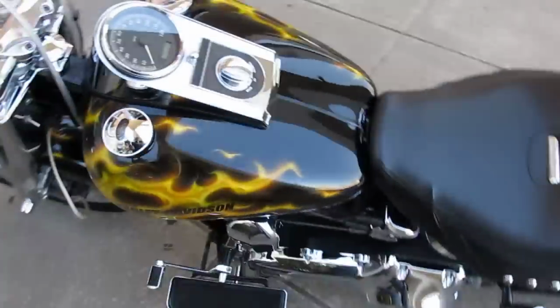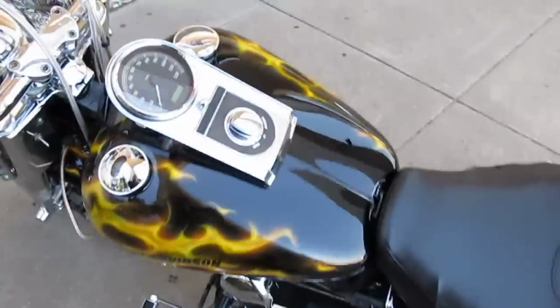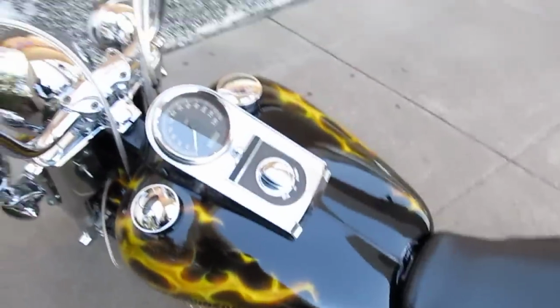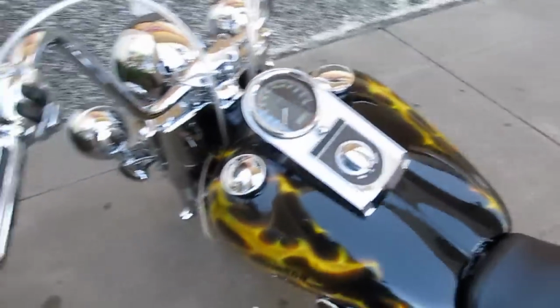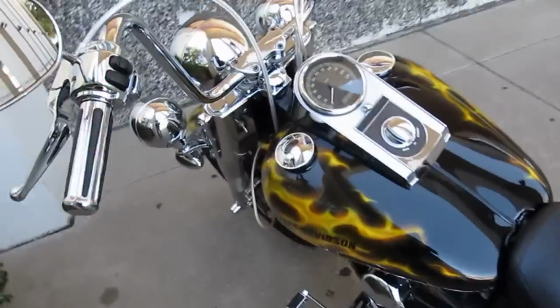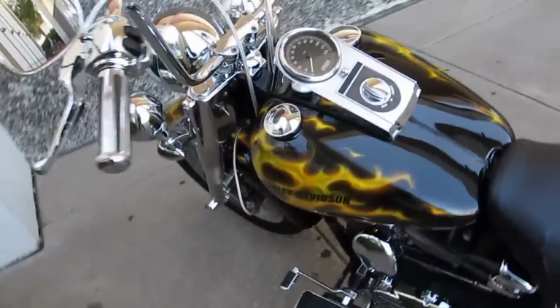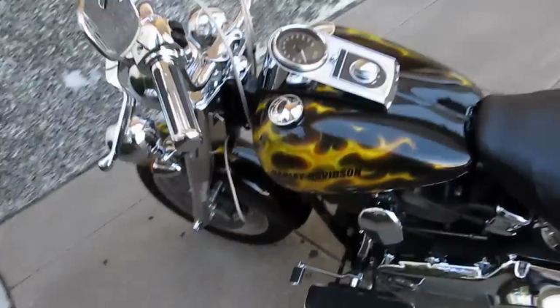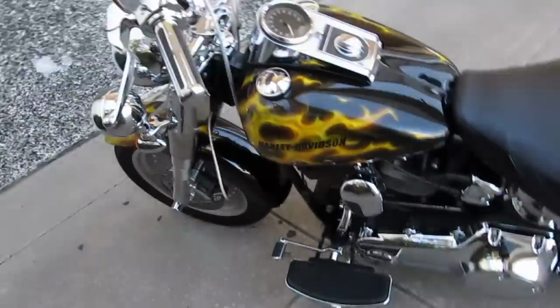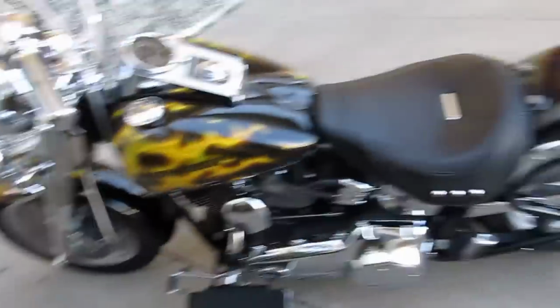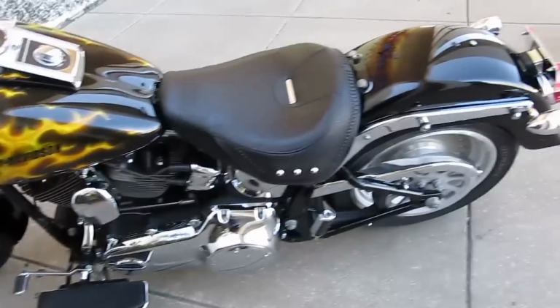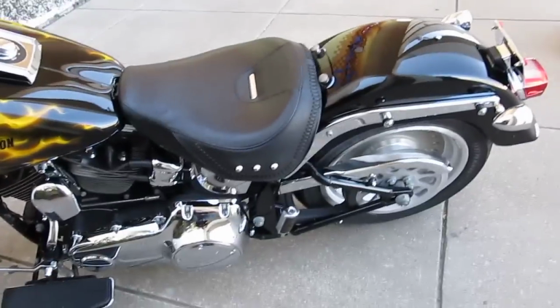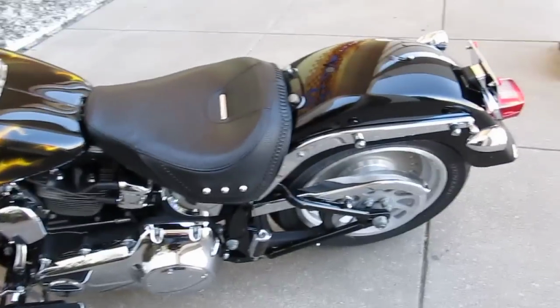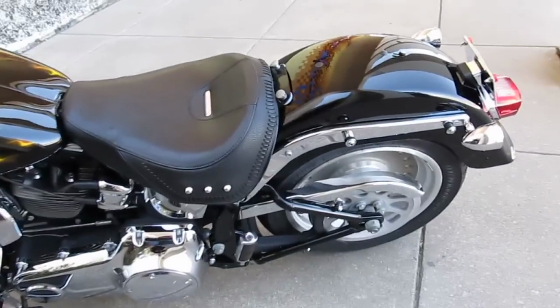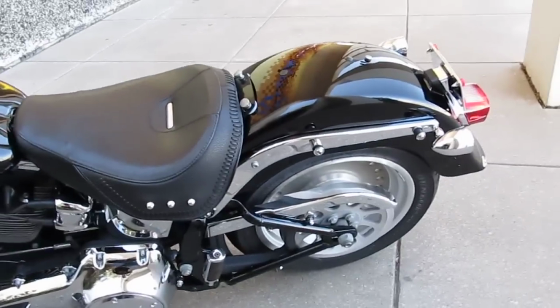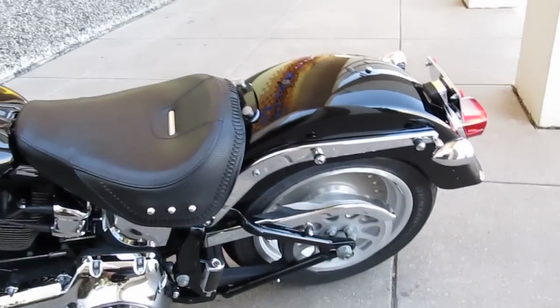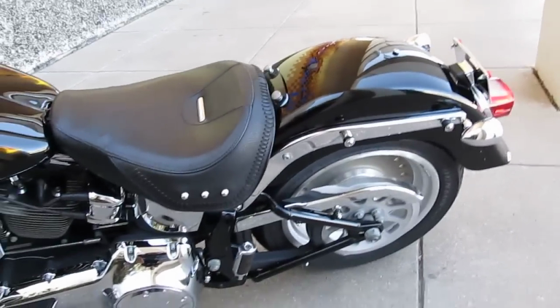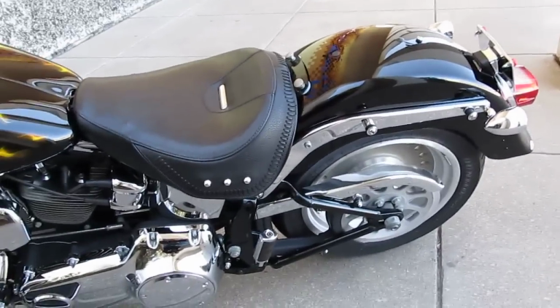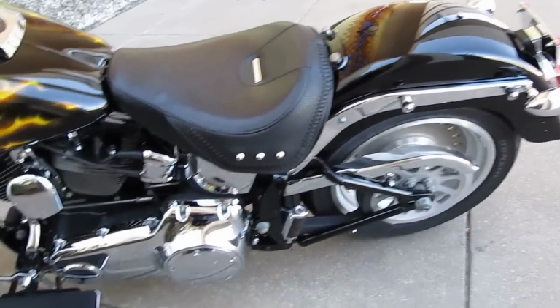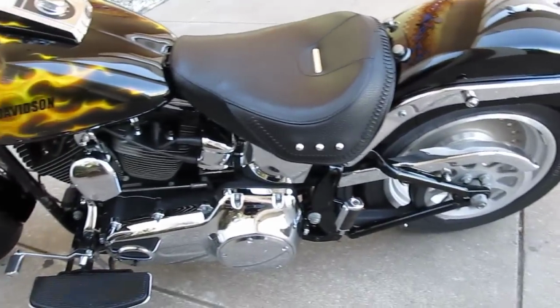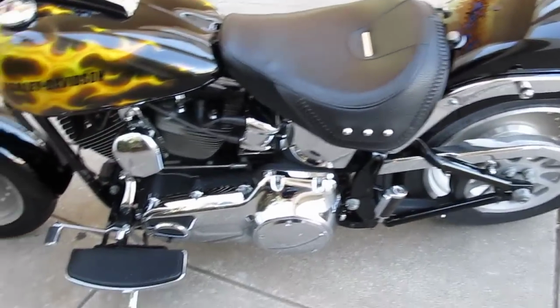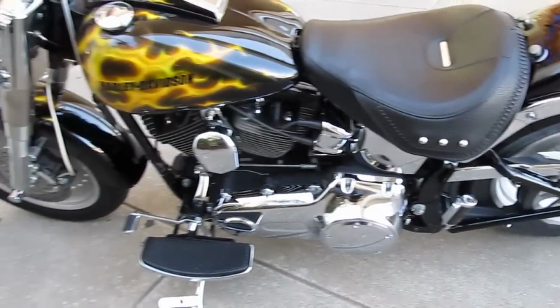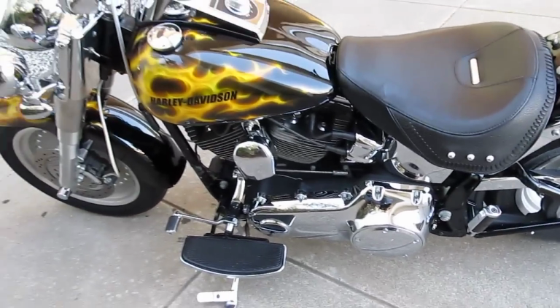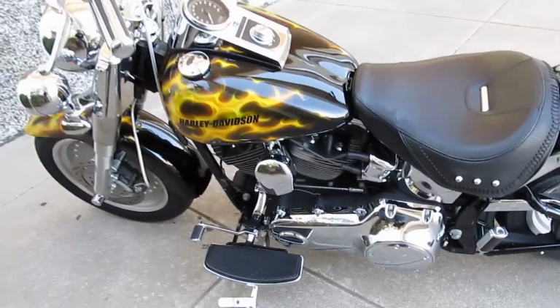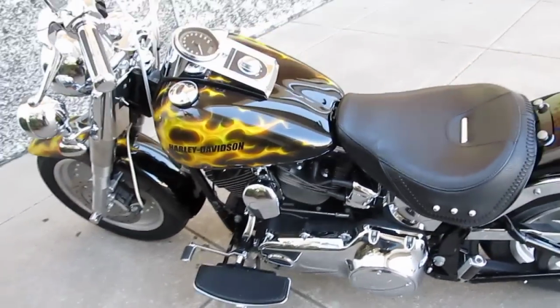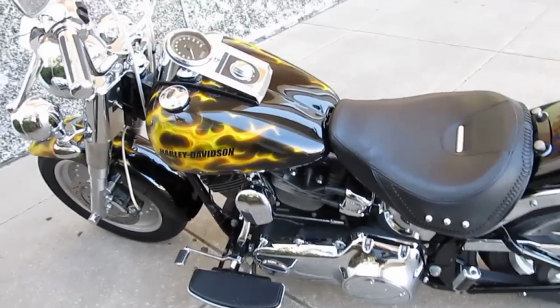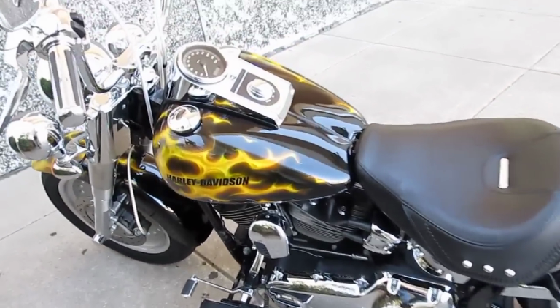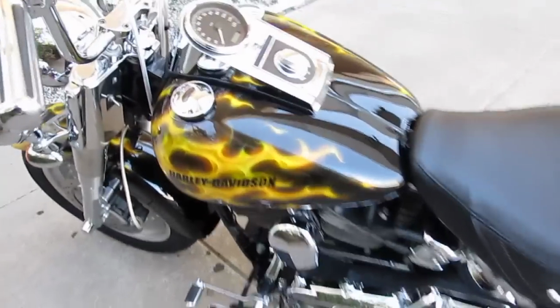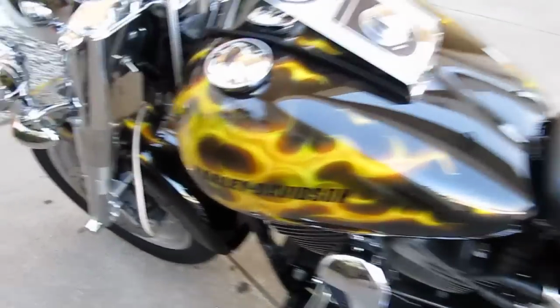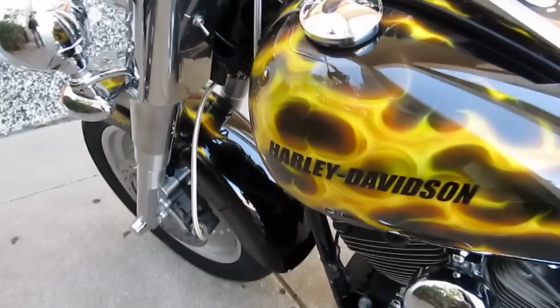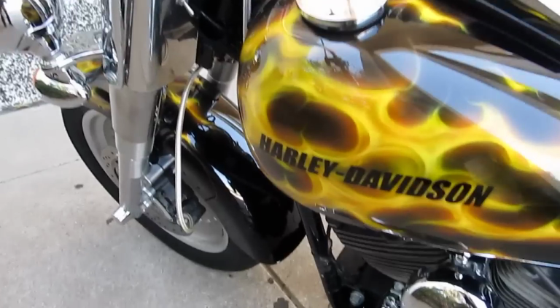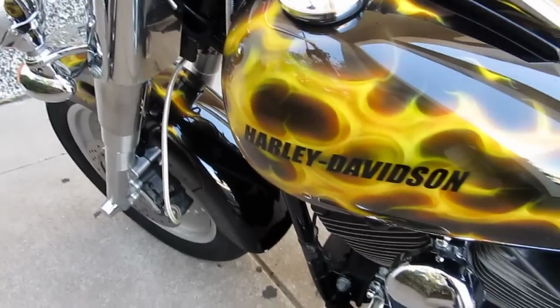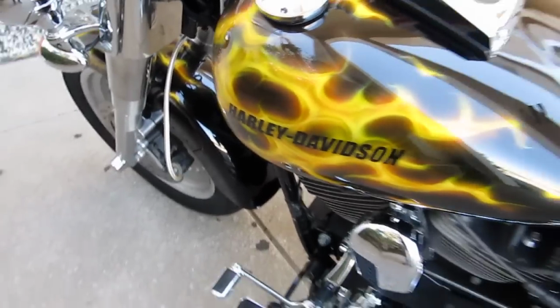This is a 2008 Harley-Davidson Fatboy. It's got the 200 millimeter rear tire, soft tail suspension, and a really cool real fire paint job.